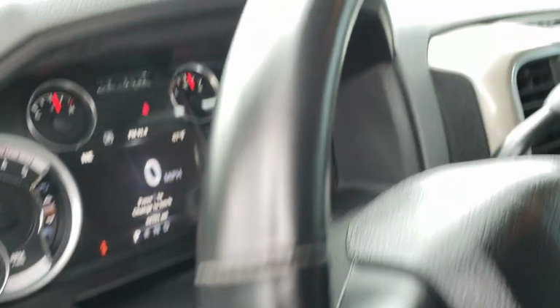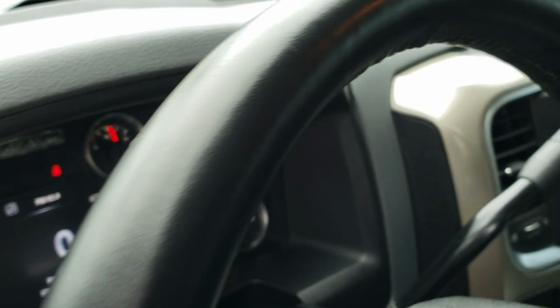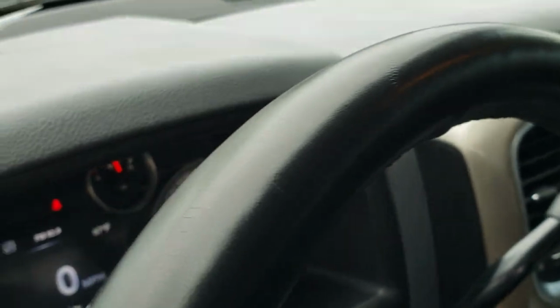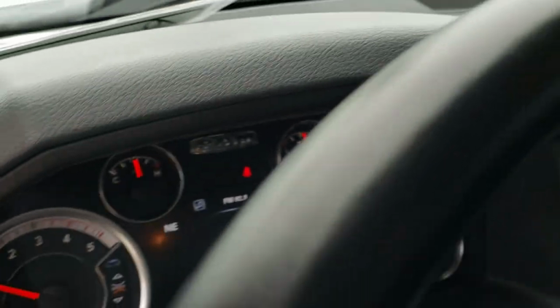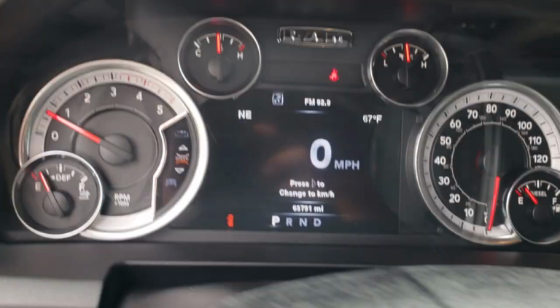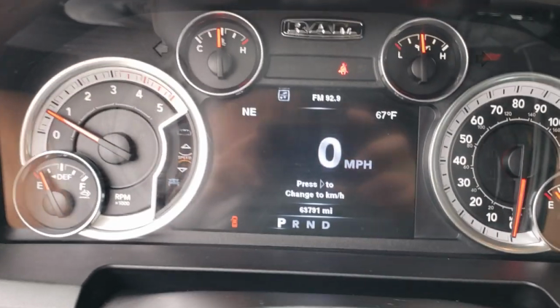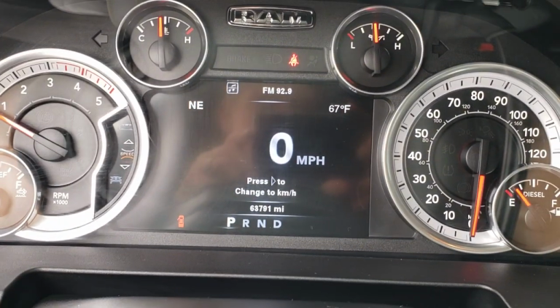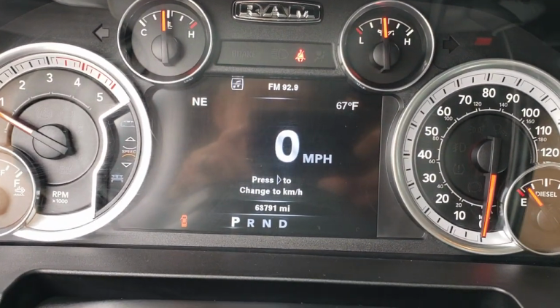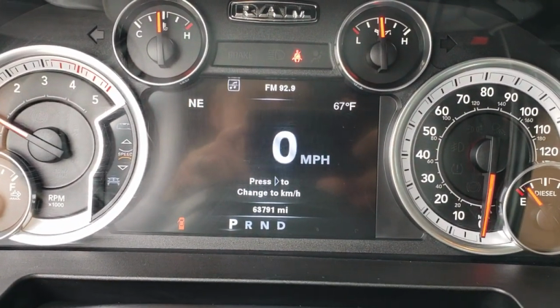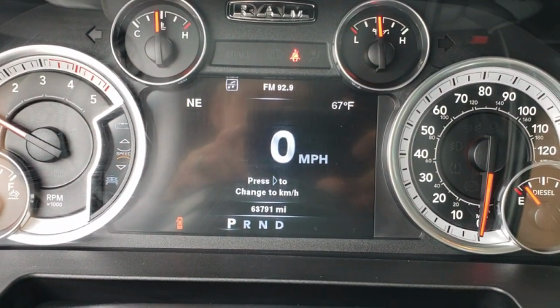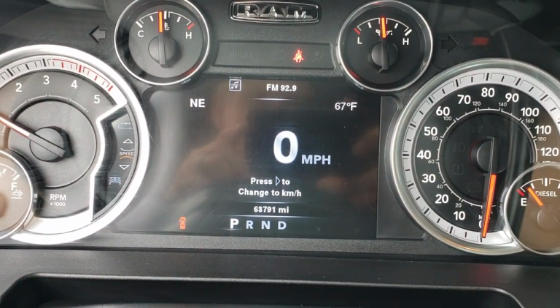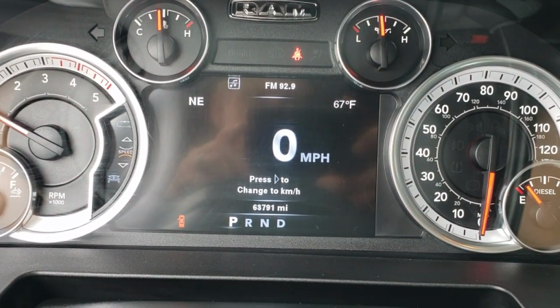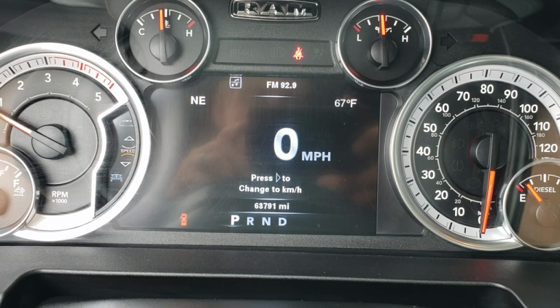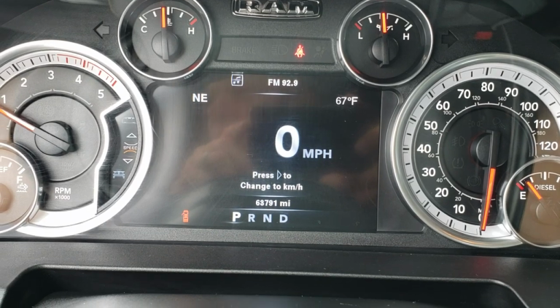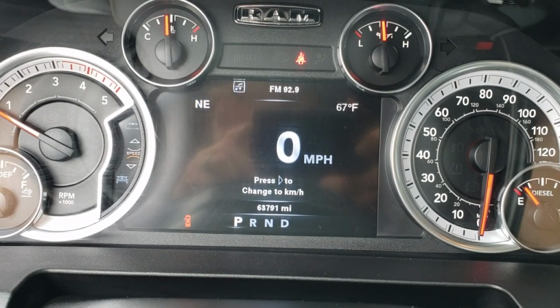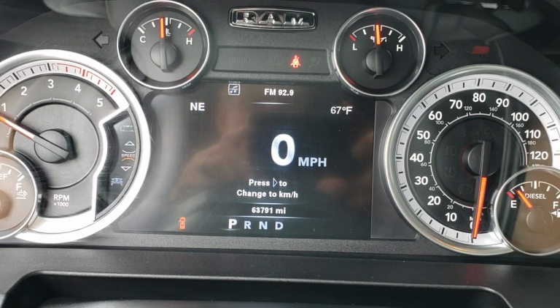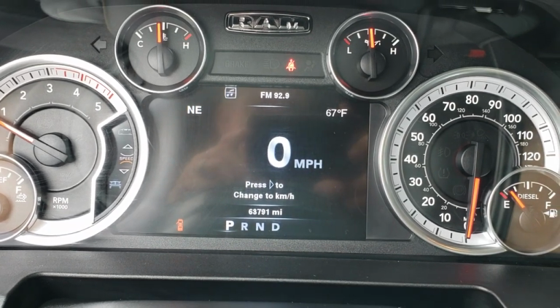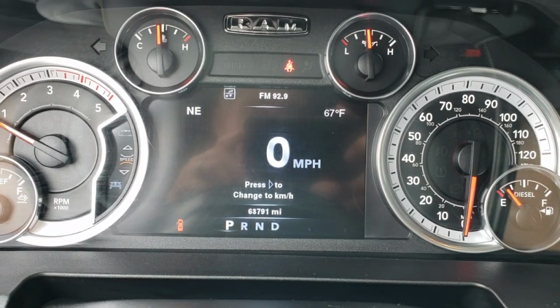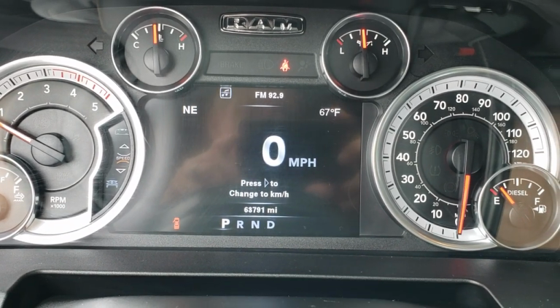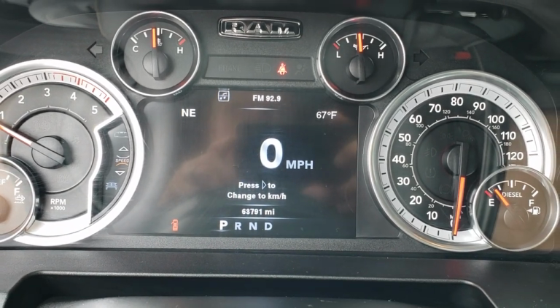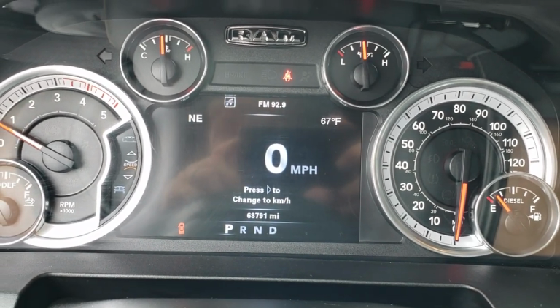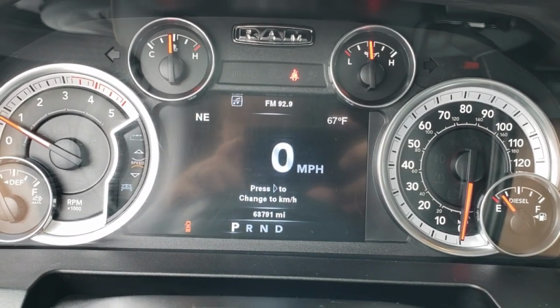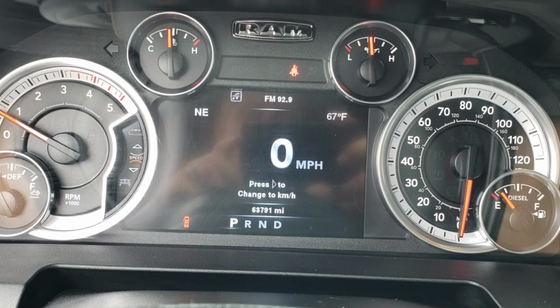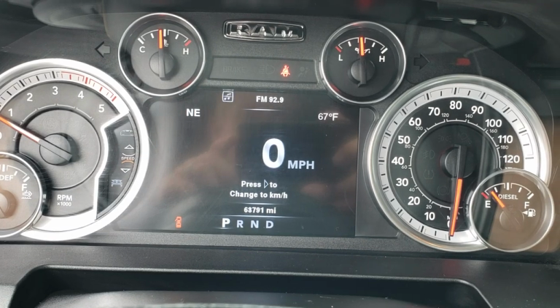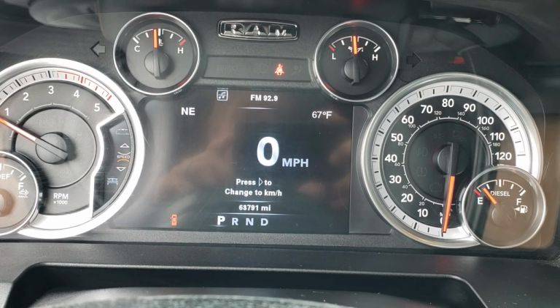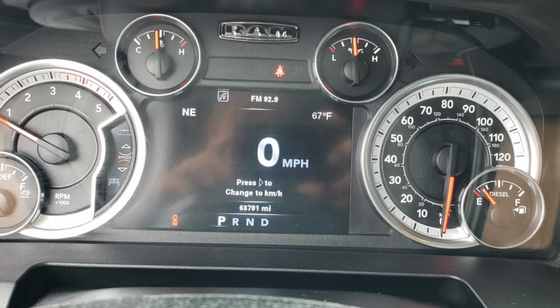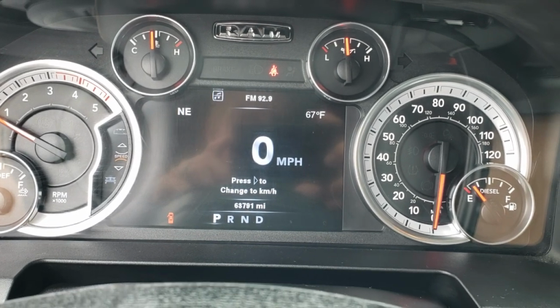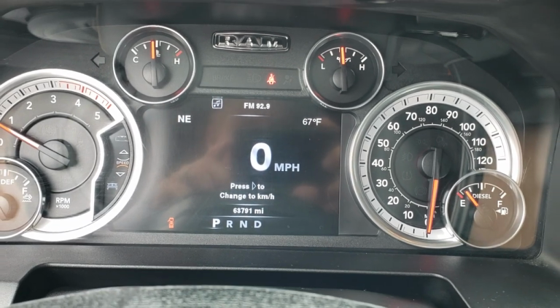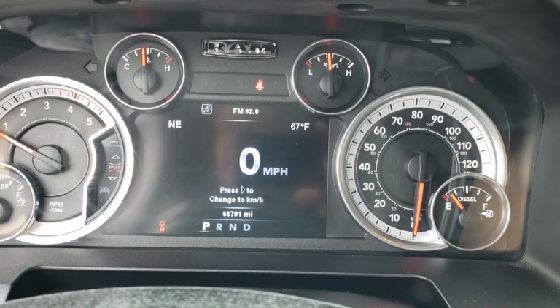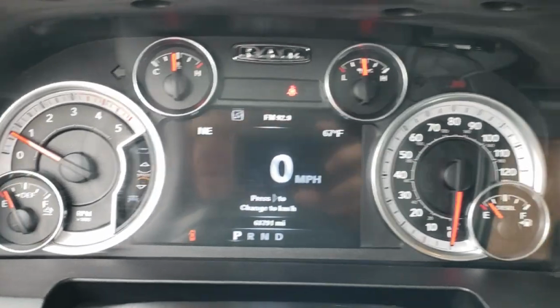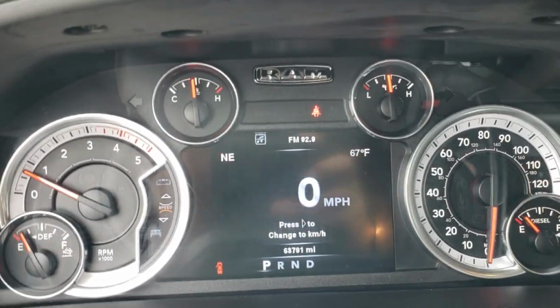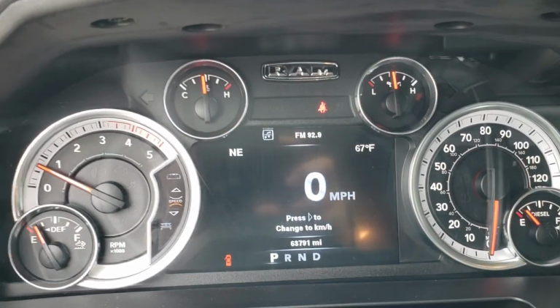It has auto headlamps. As we step inside, you can see that this truck has 63,791 miles on it. It has the compass and outside temperature display, and it is very, very clean.